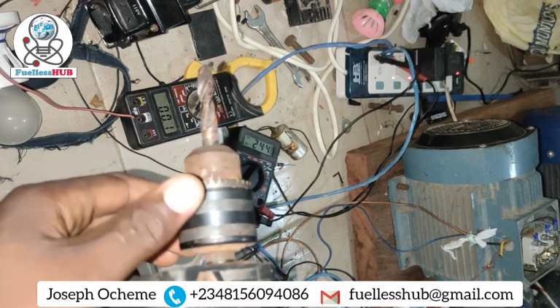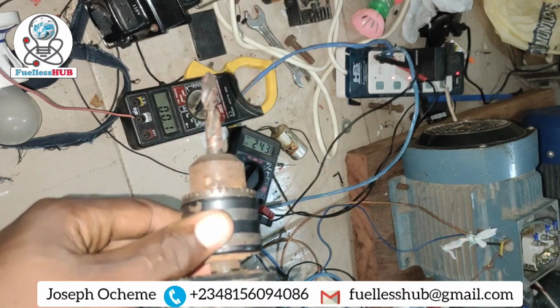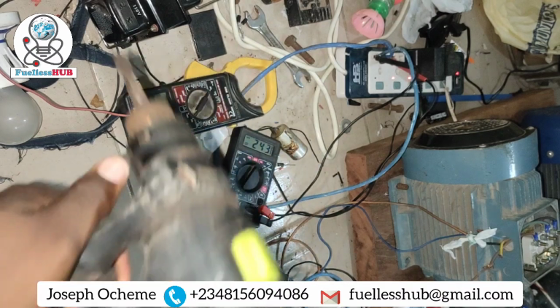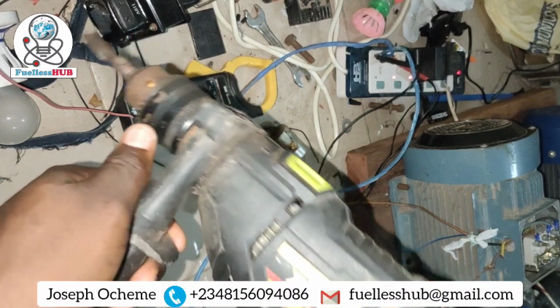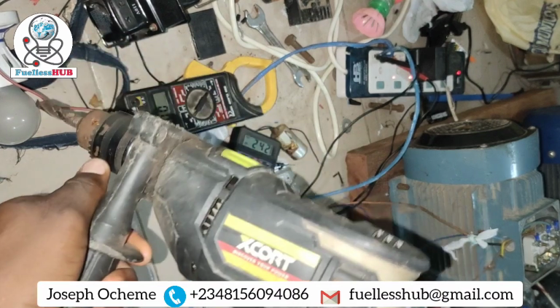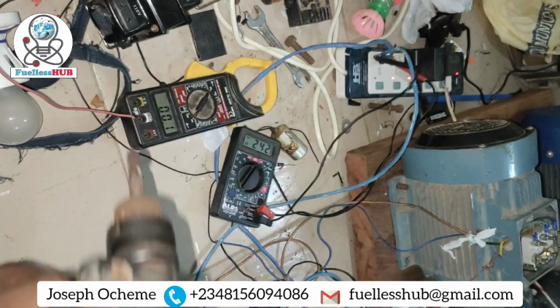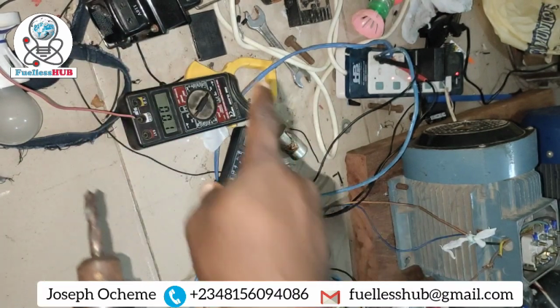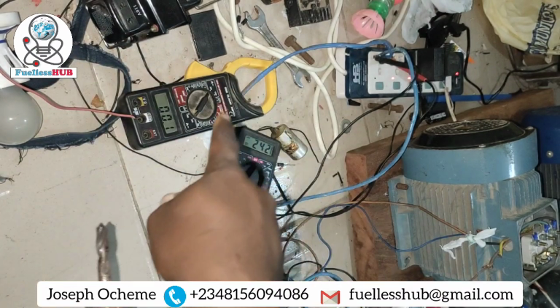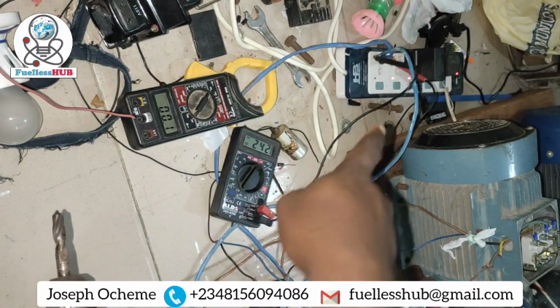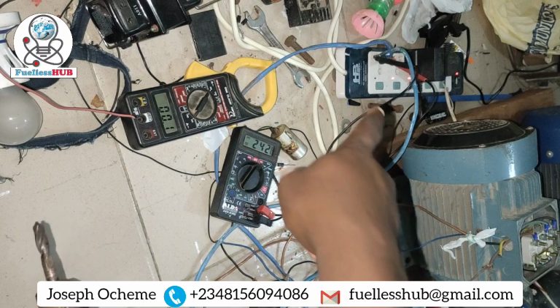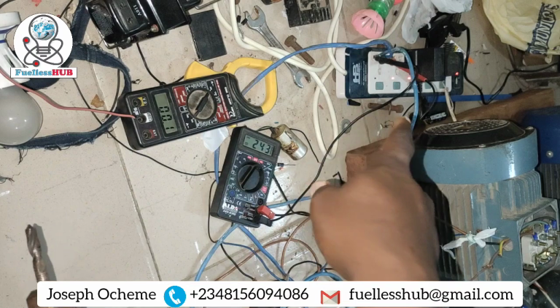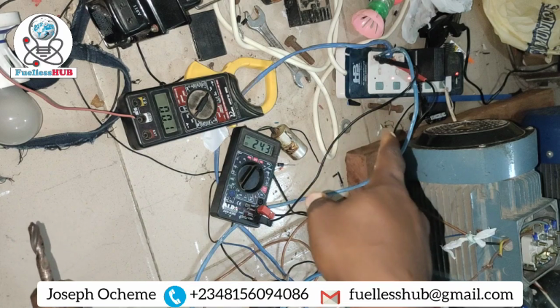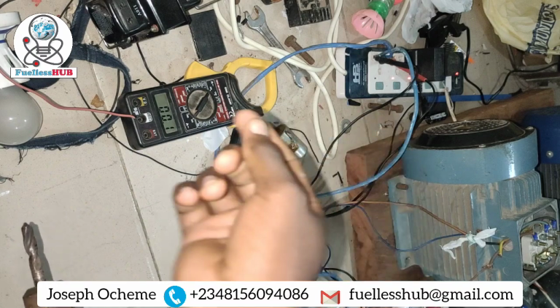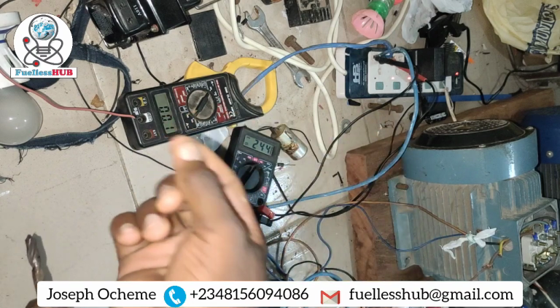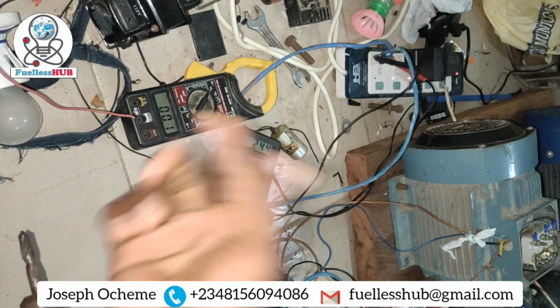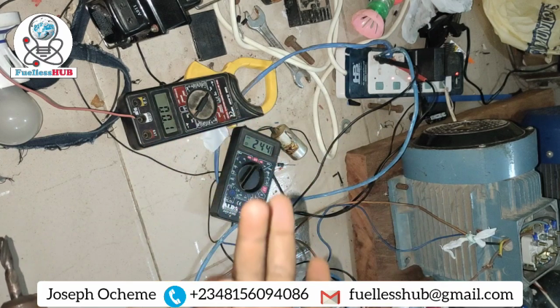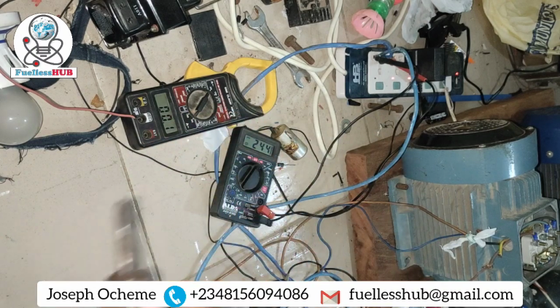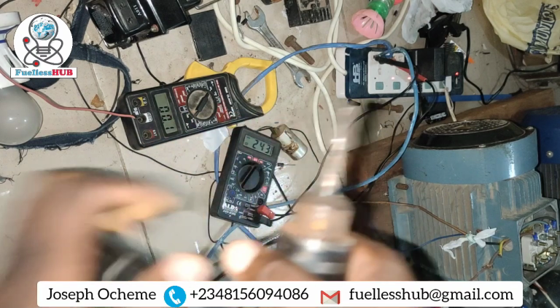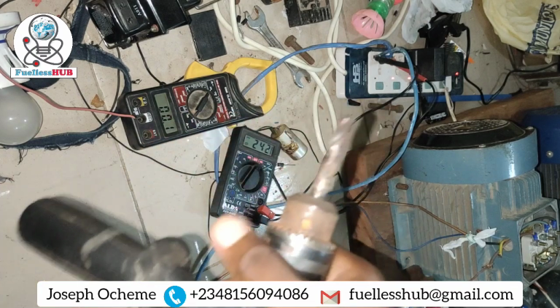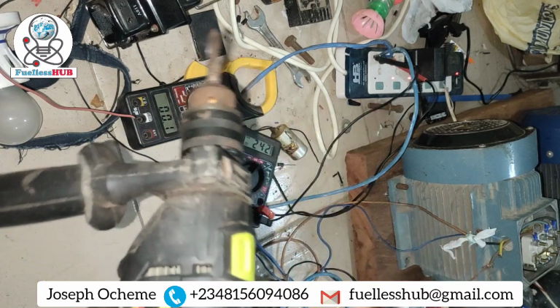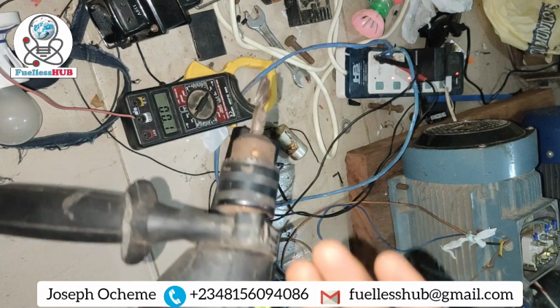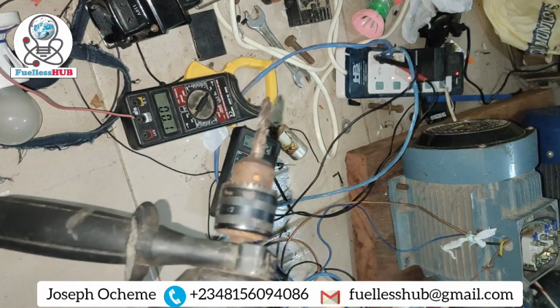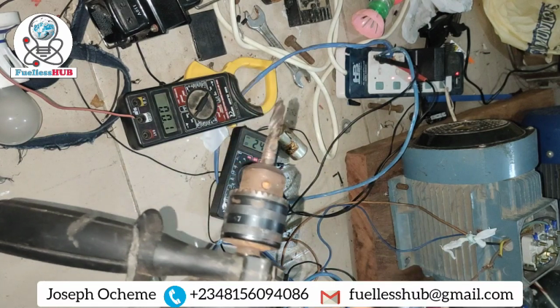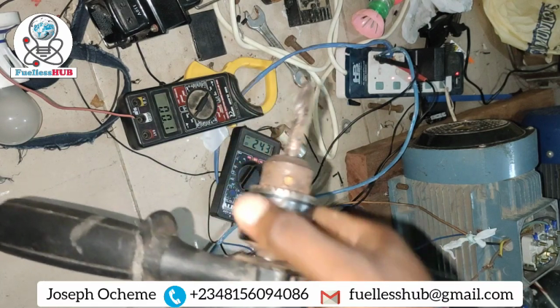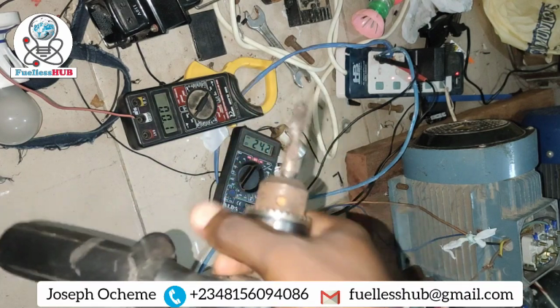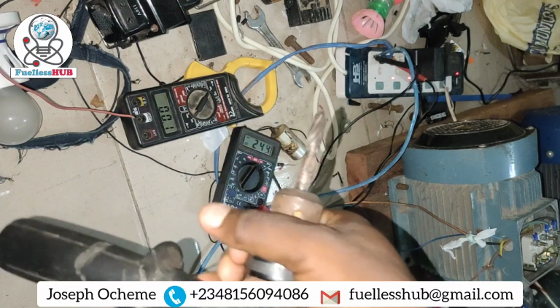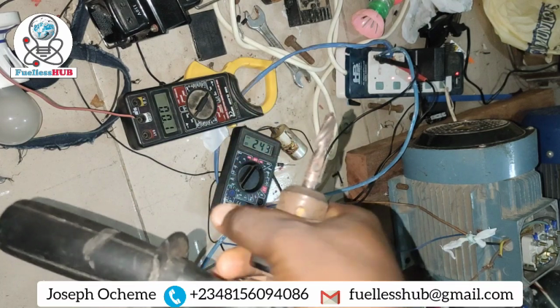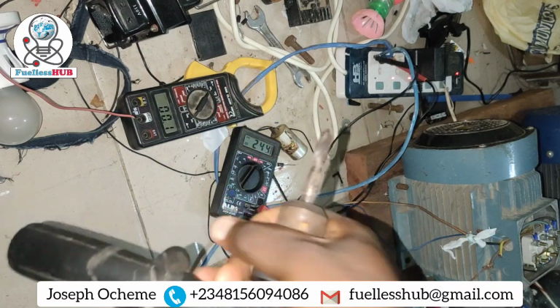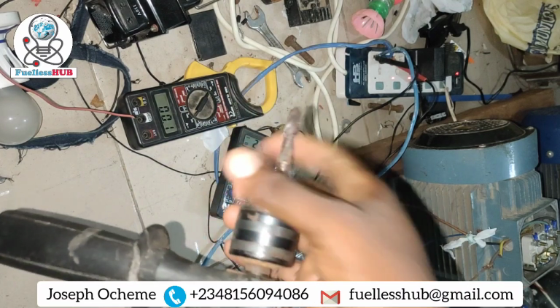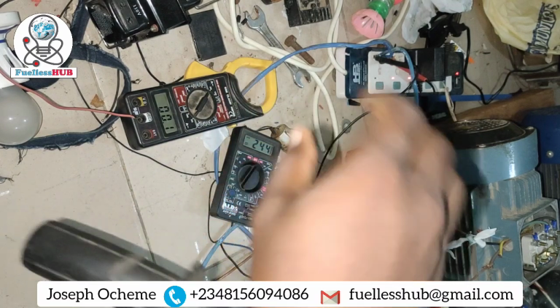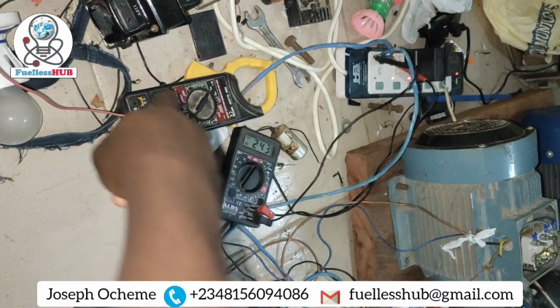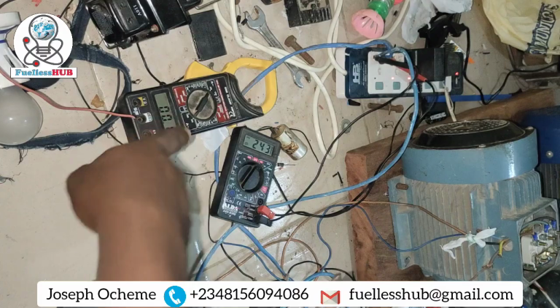As you can see, there's no back EMF affecting the system — it just only takes 0.1 amps. And you know in all electronics, once you hold it down it consumes a lot.